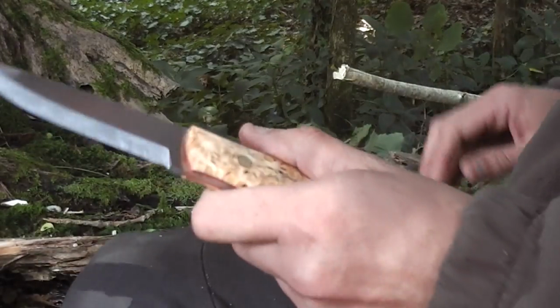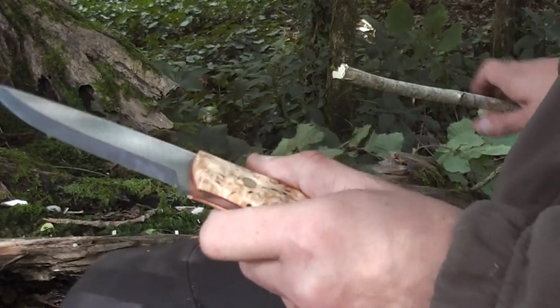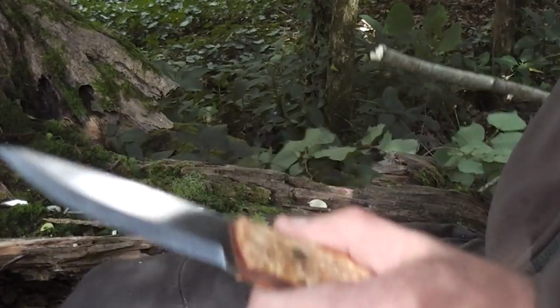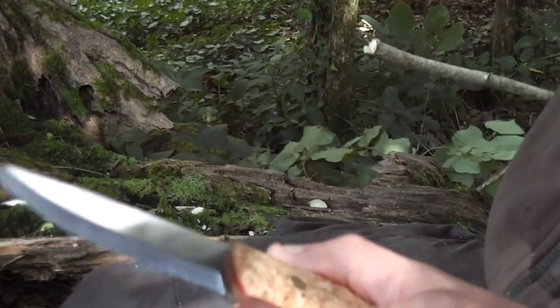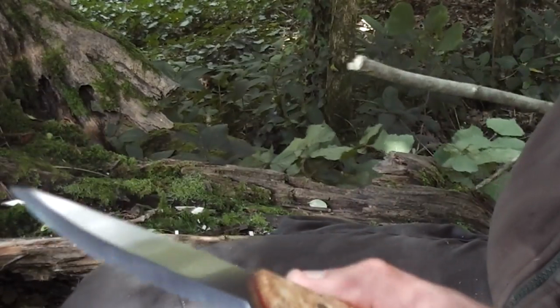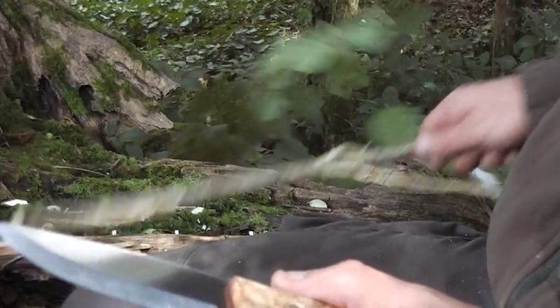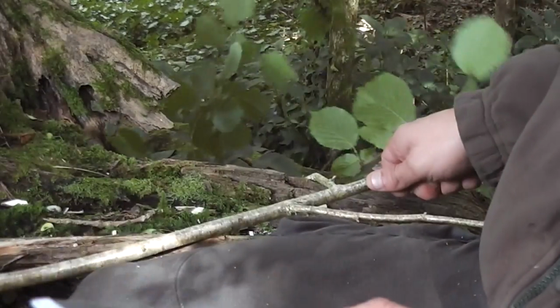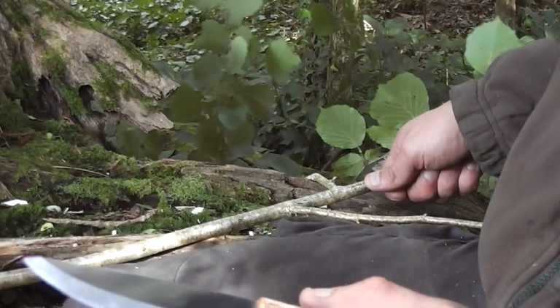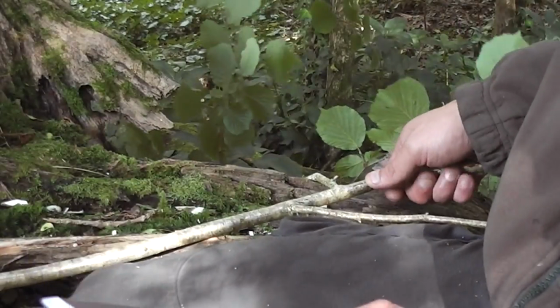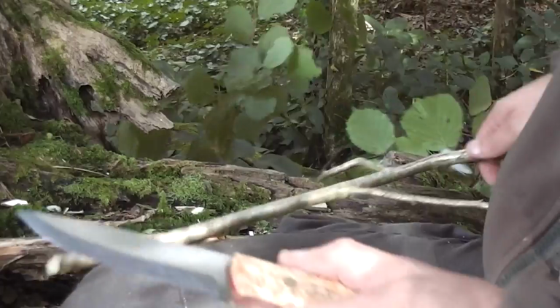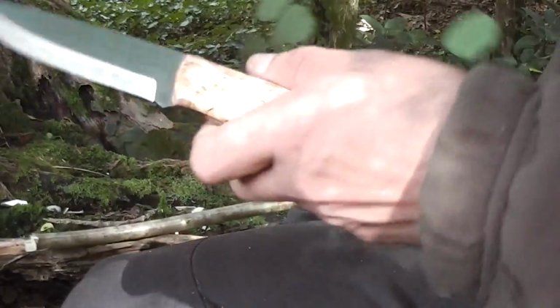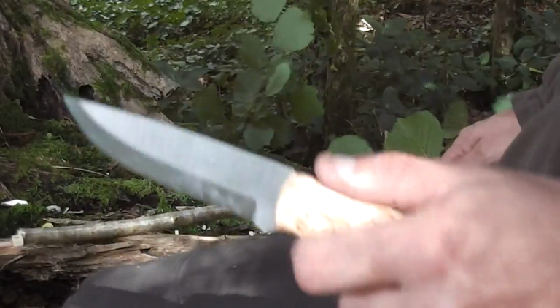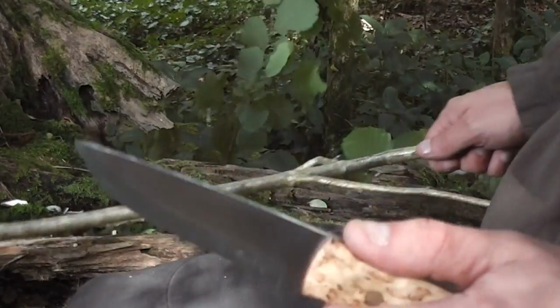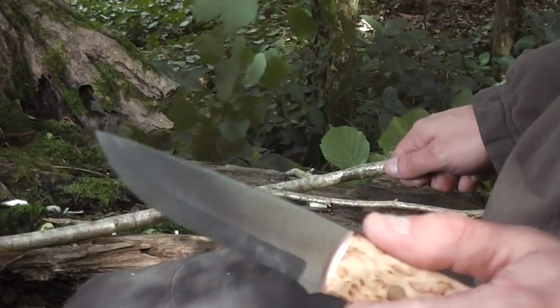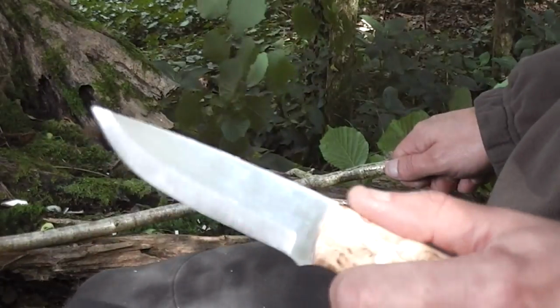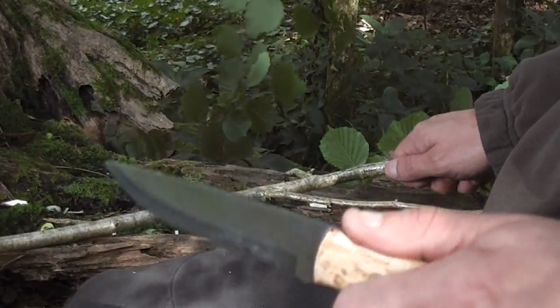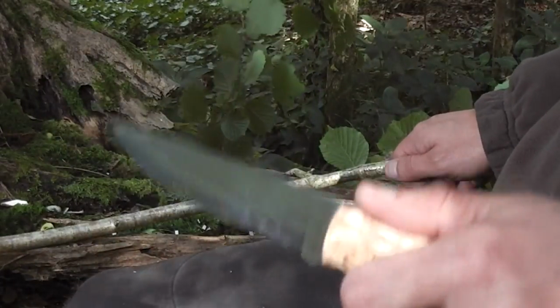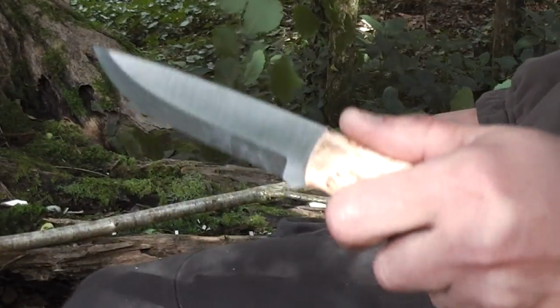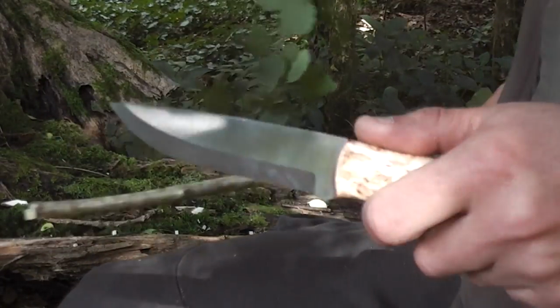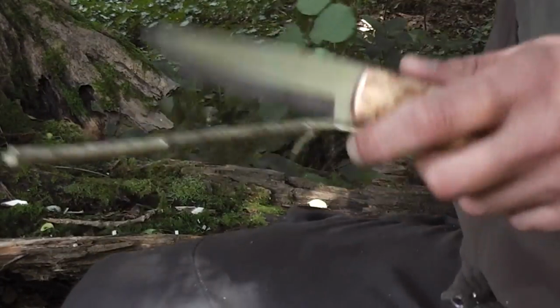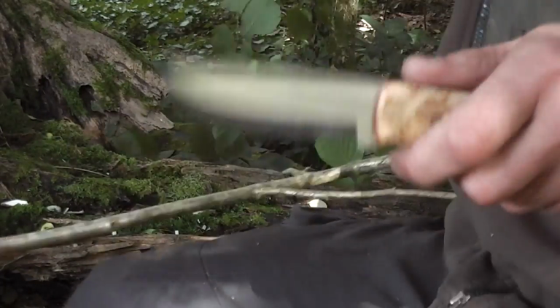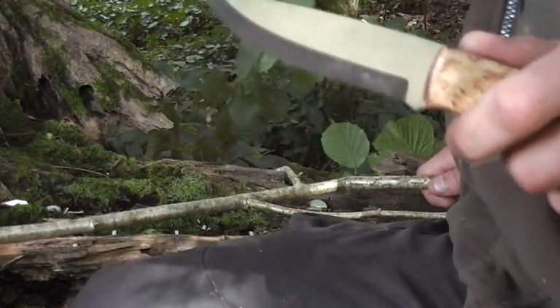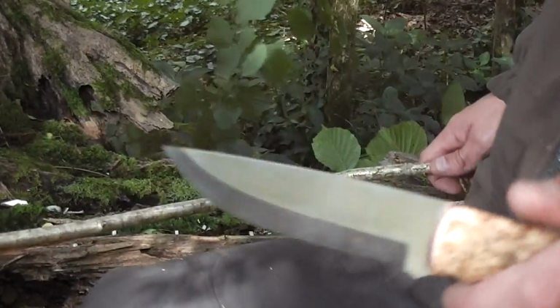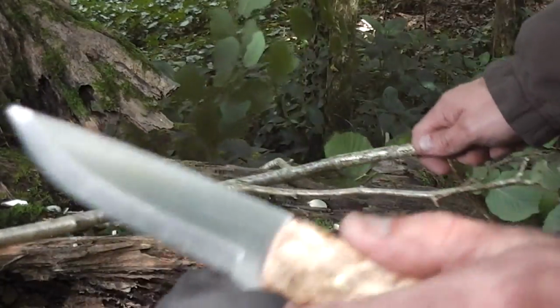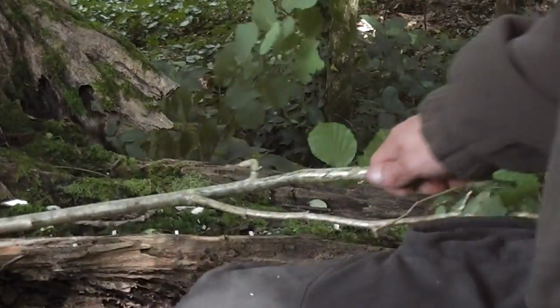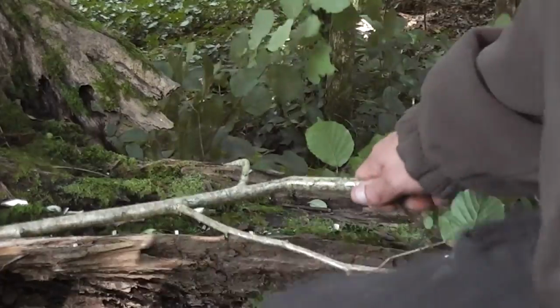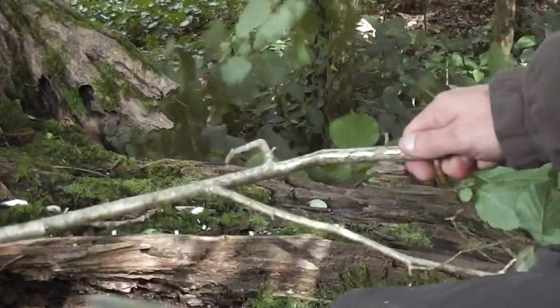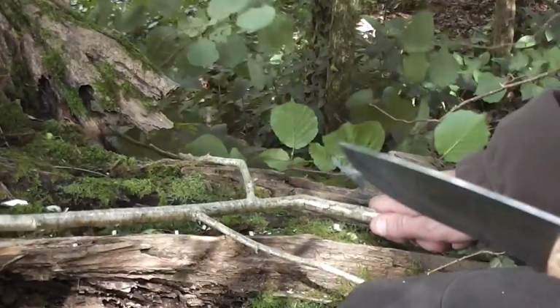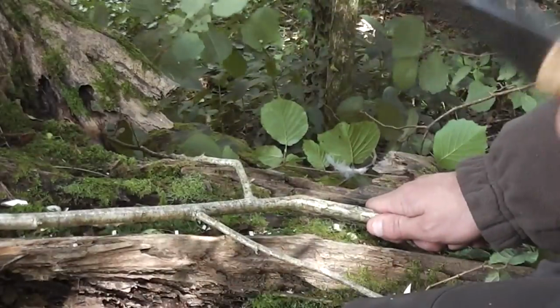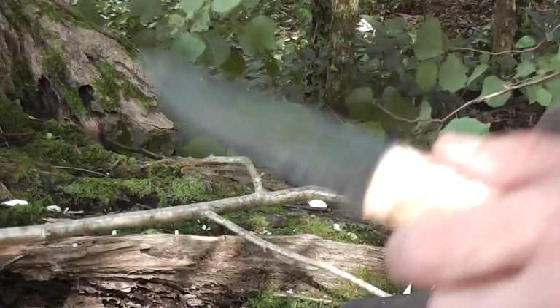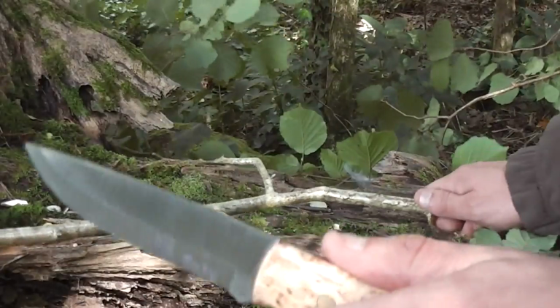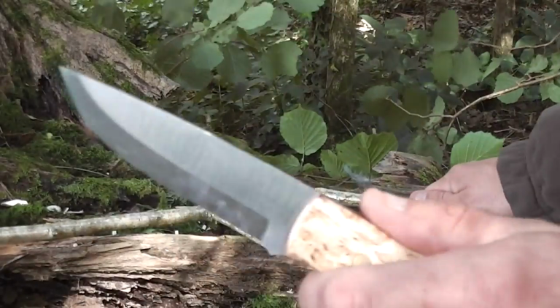How does it perform in cut tests? Let's crack right on with it. This isn't my knife guys, this is my brother's knife — so if you see it break, don't worry, it won't be mine.